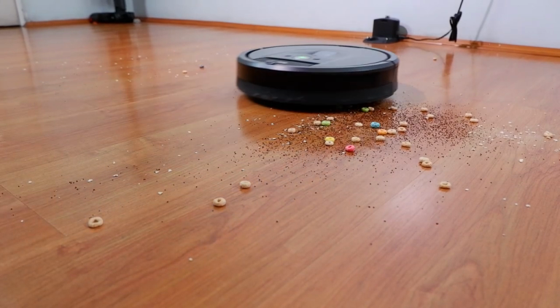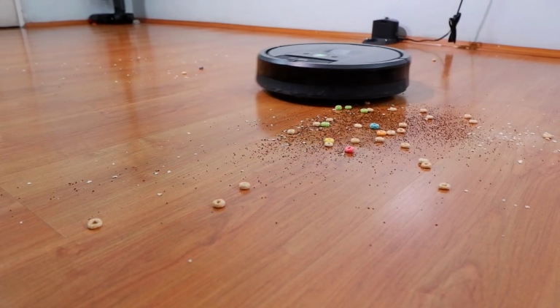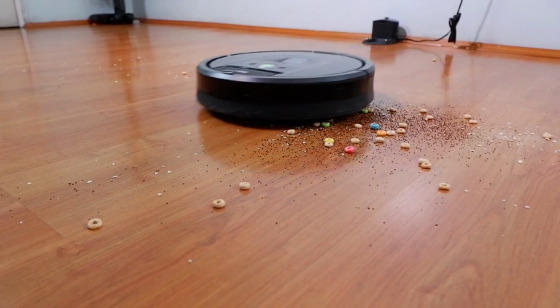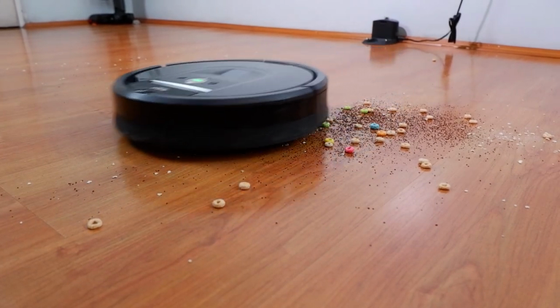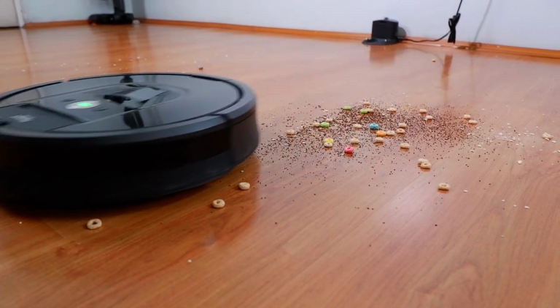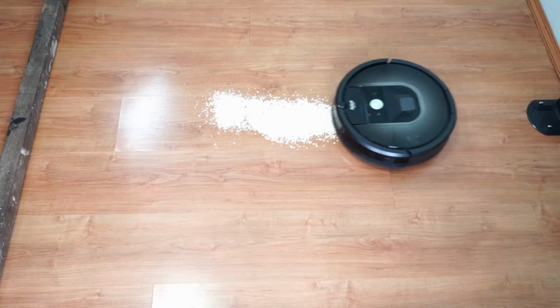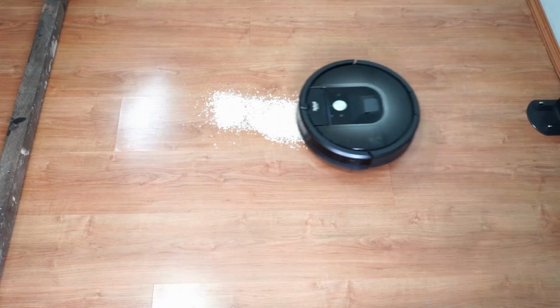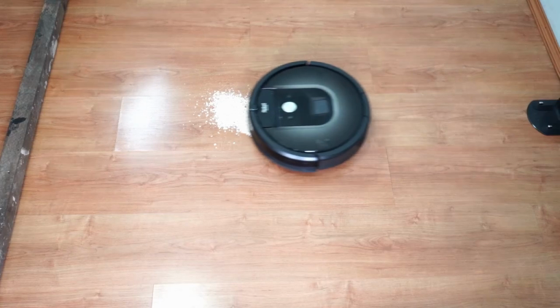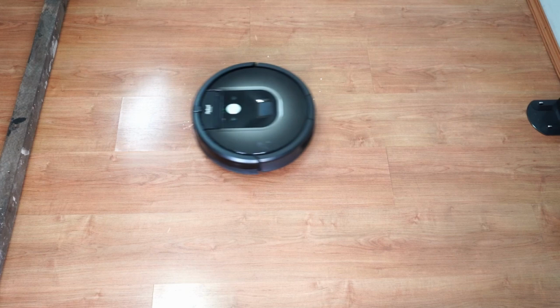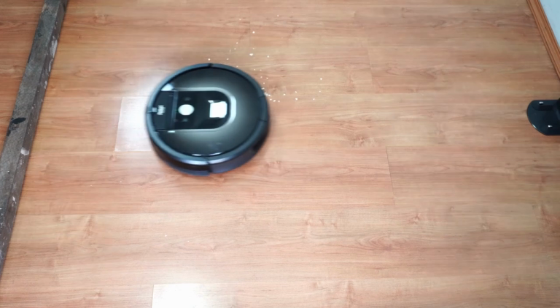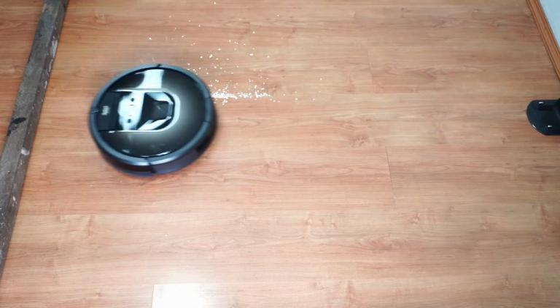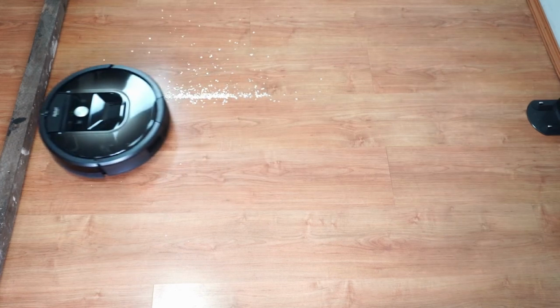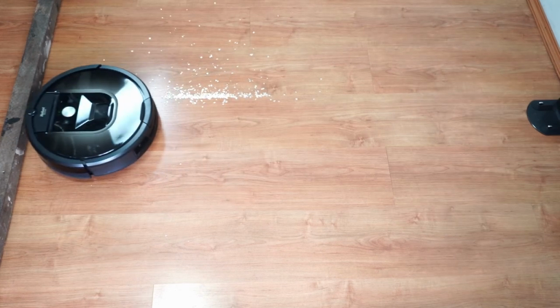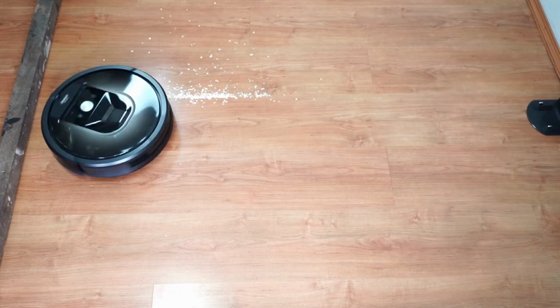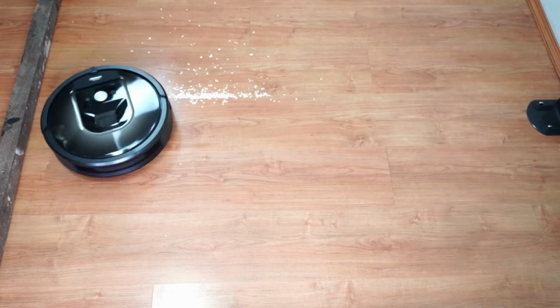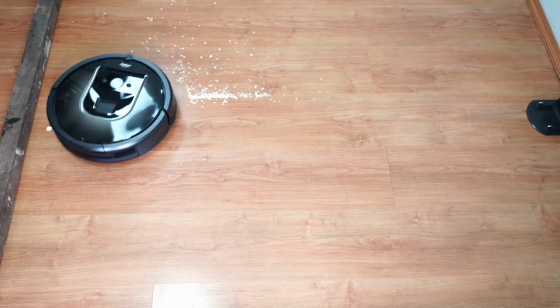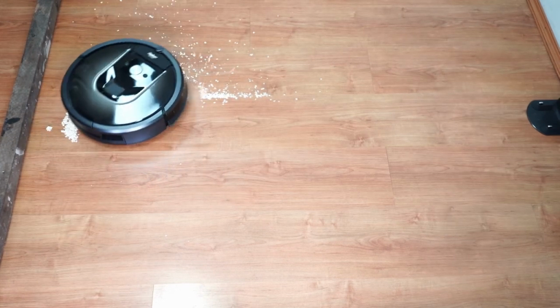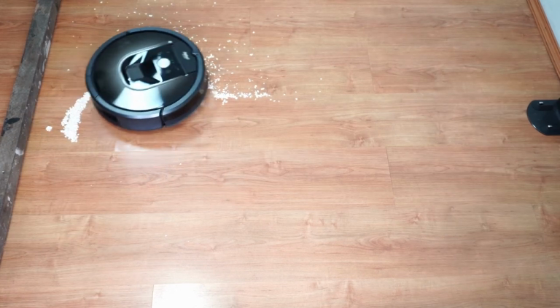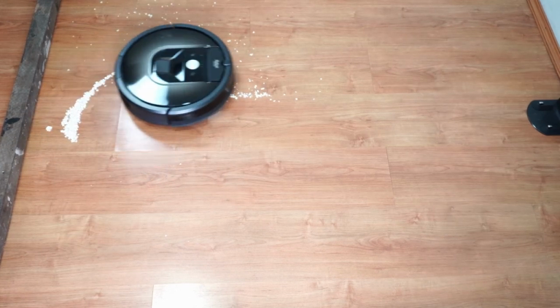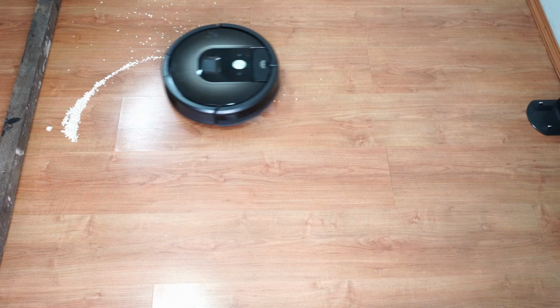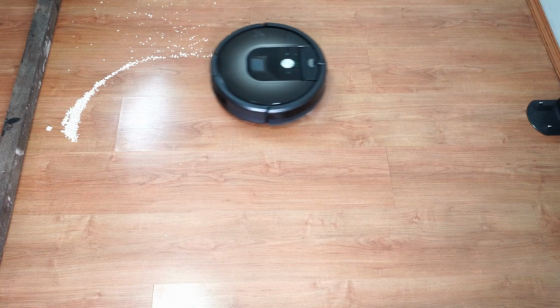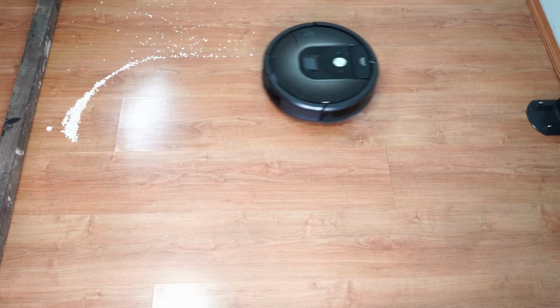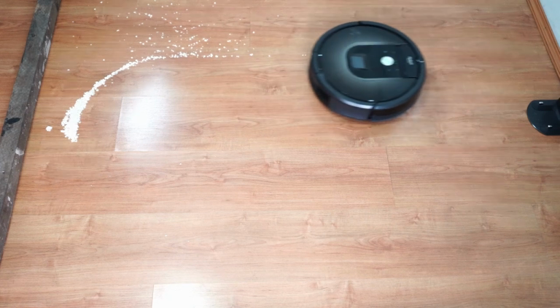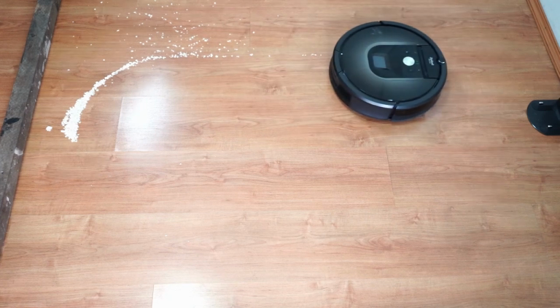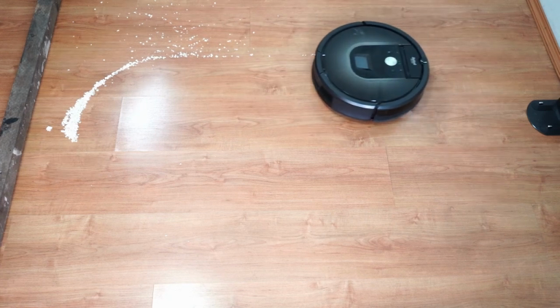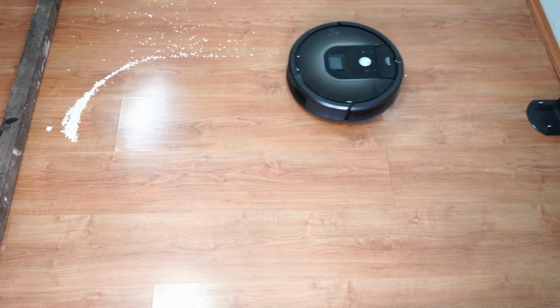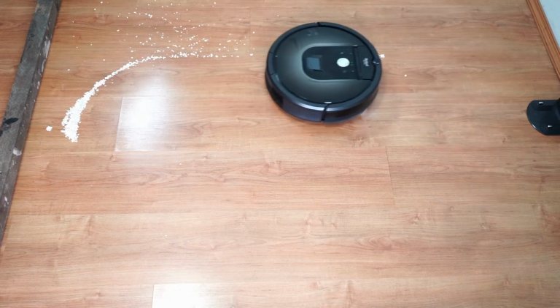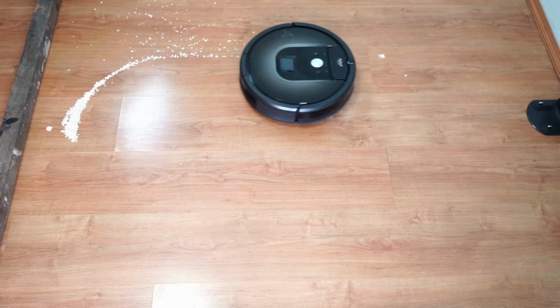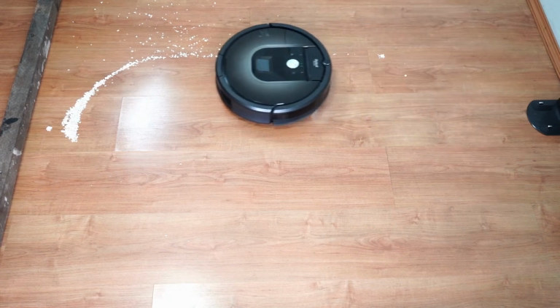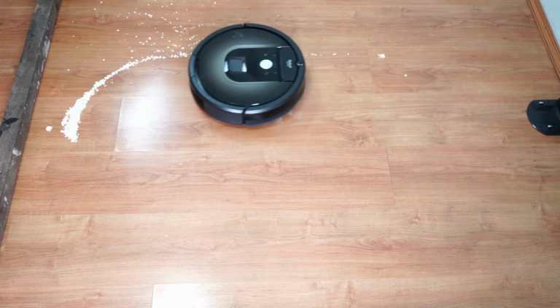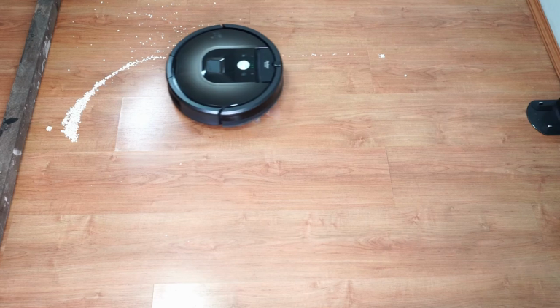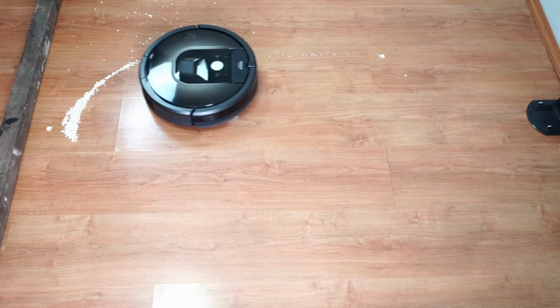If I could nitpick, it would be the fast-spinning side brush that tends to scatter debris, as you'll see on screen. But this is less of an issue than it was with the 690 because of the smart navigation, and it shouldn't be a concern for daily cleanups since you won't be dealing with this much volume regularly.